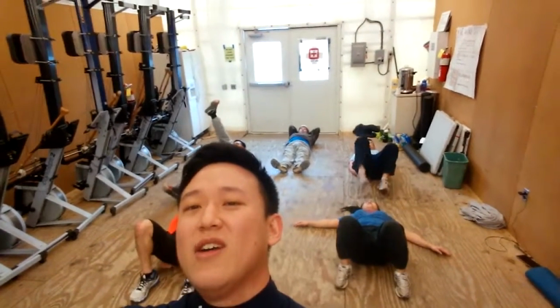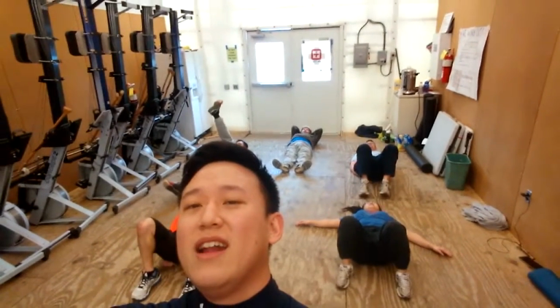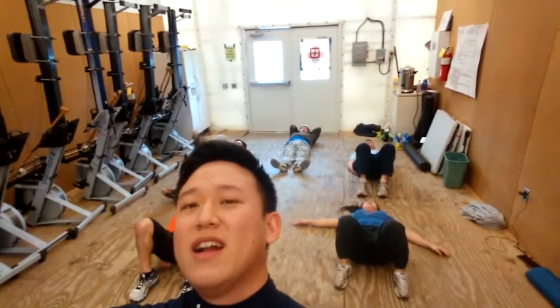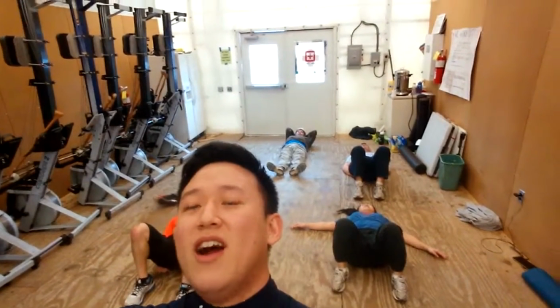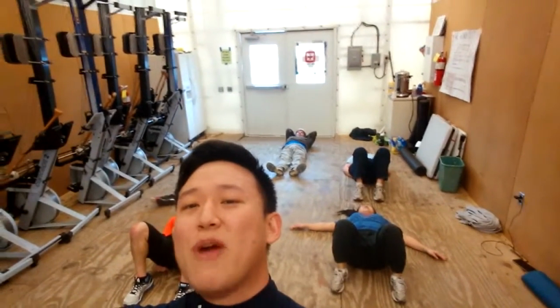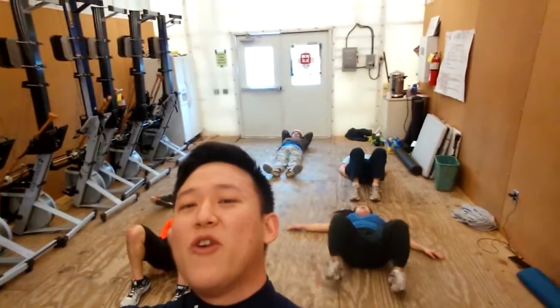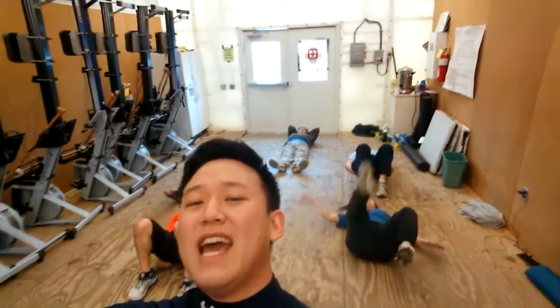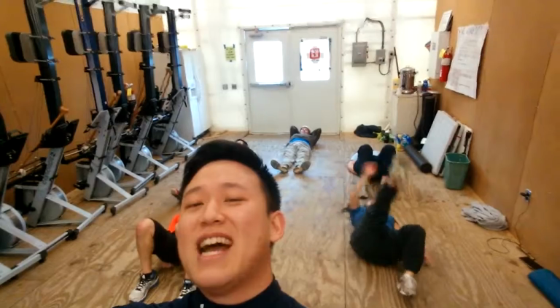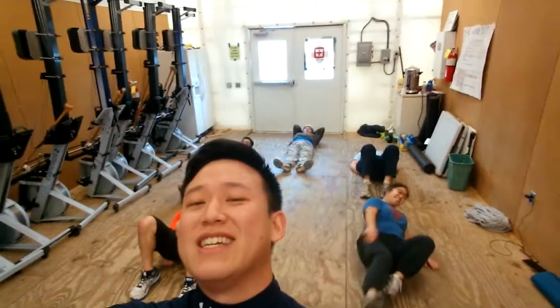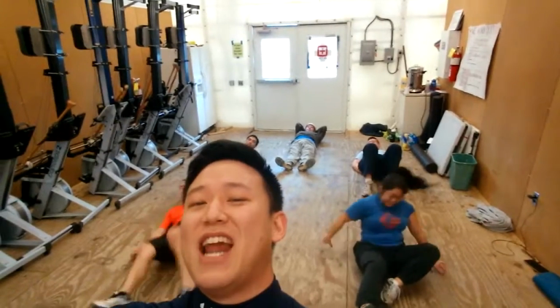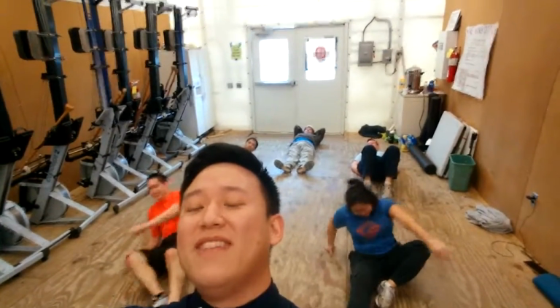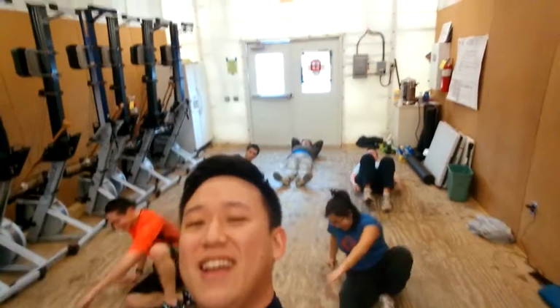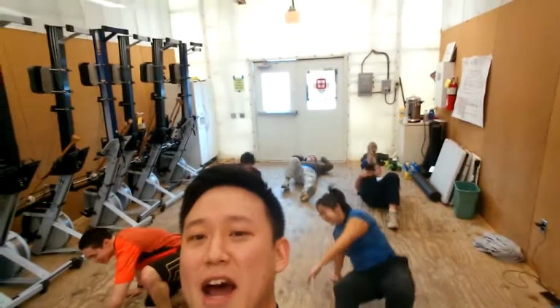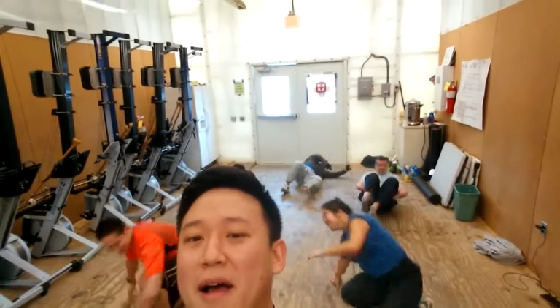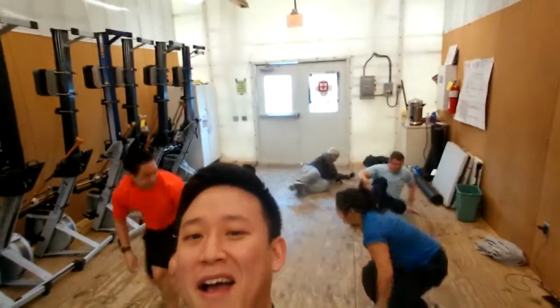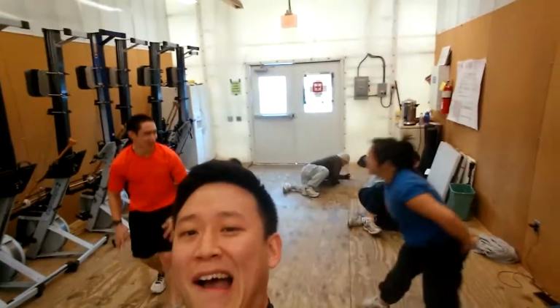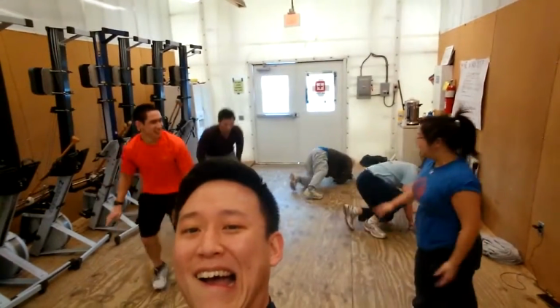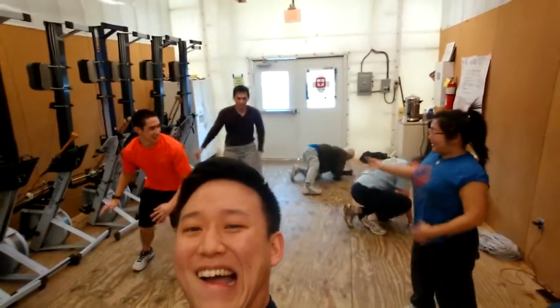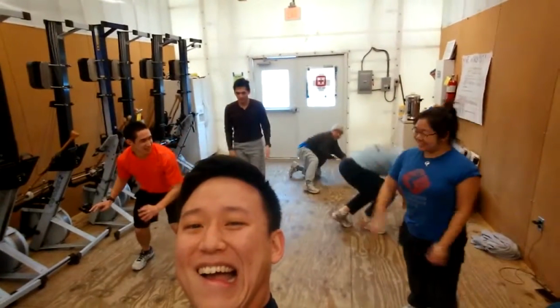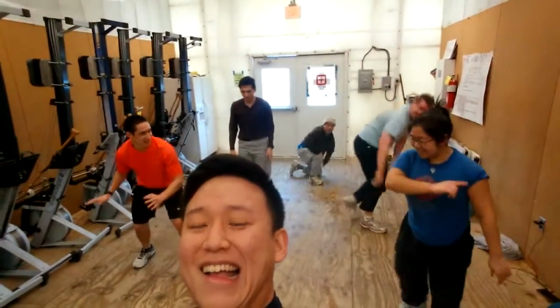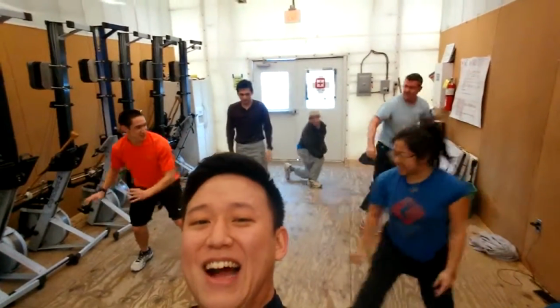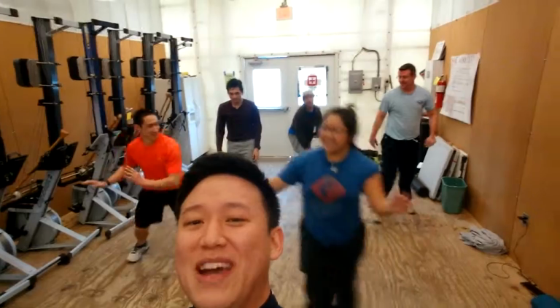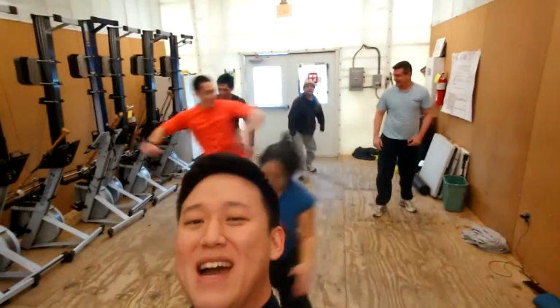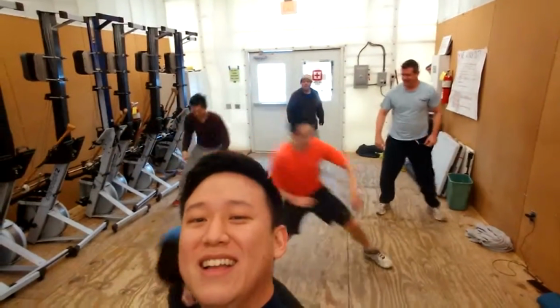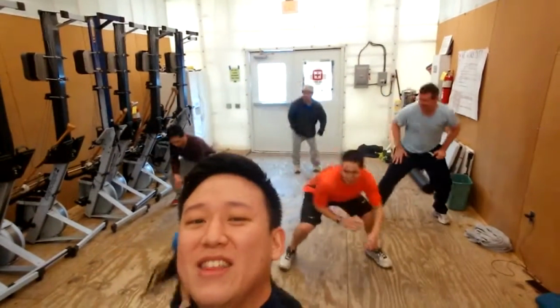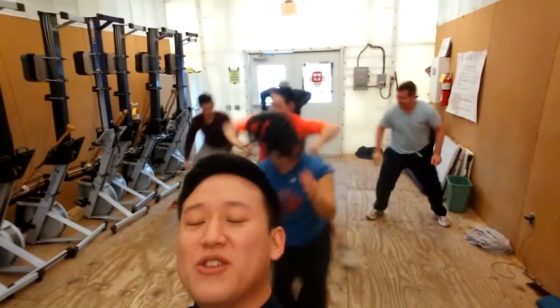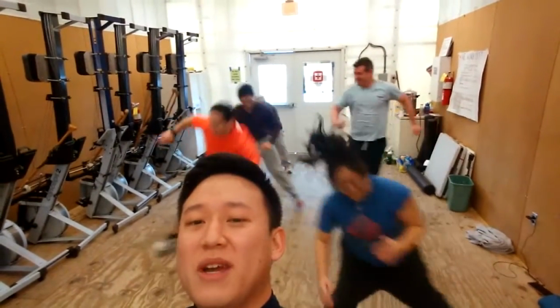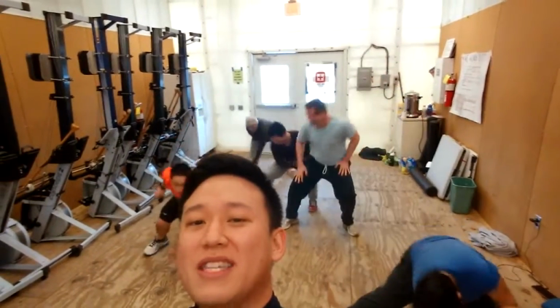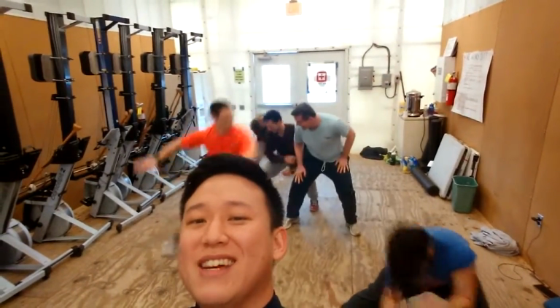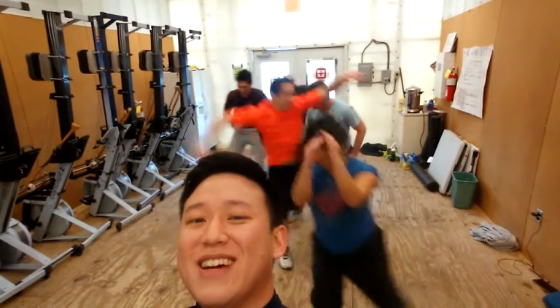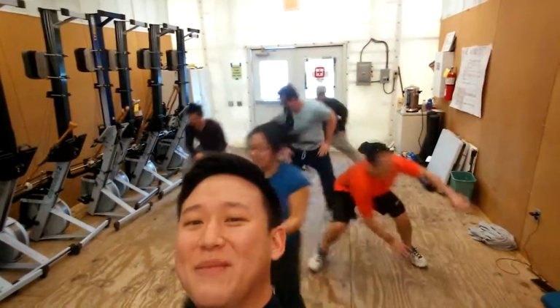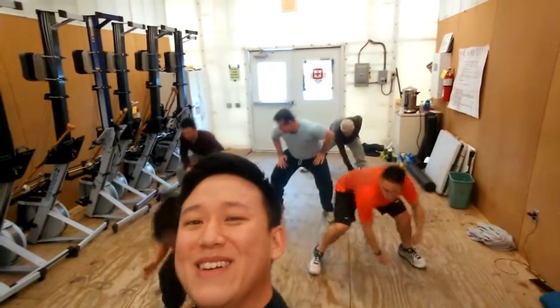Alright, break over. 10 side lunges. Get up. Do you have a hurt? Either way, don't matter. Those are what we call side lunges. So beautiful.